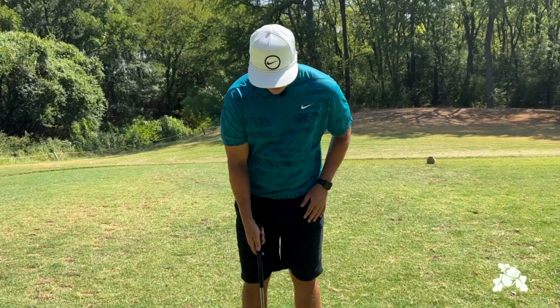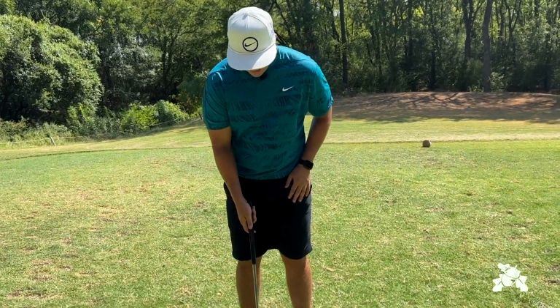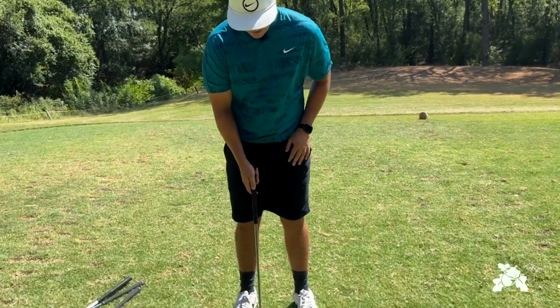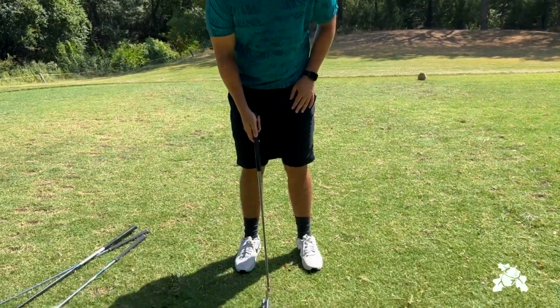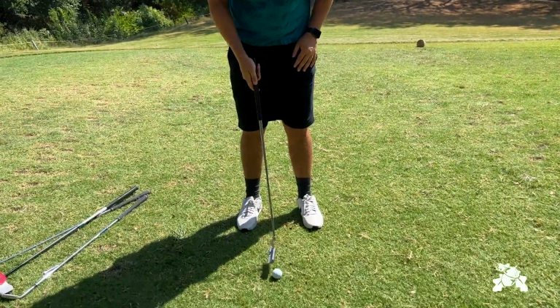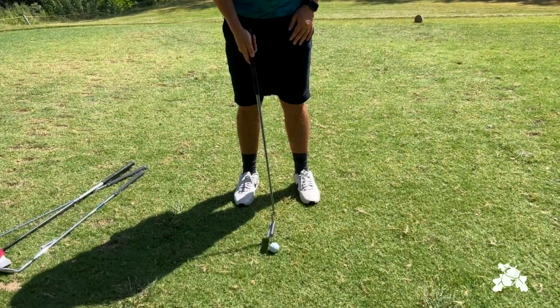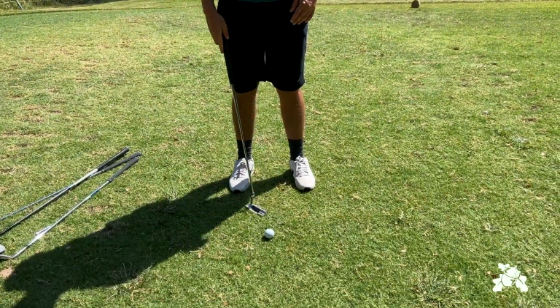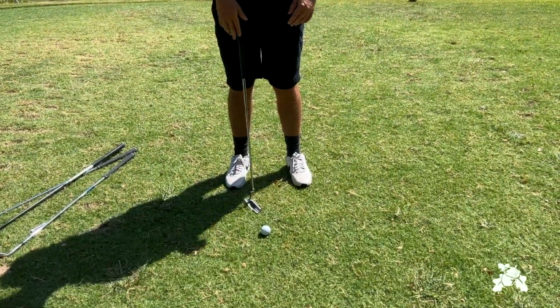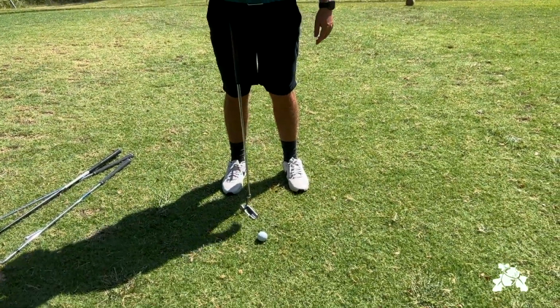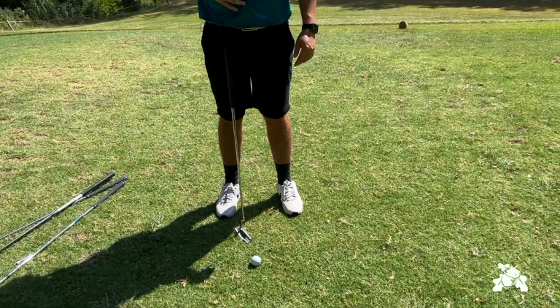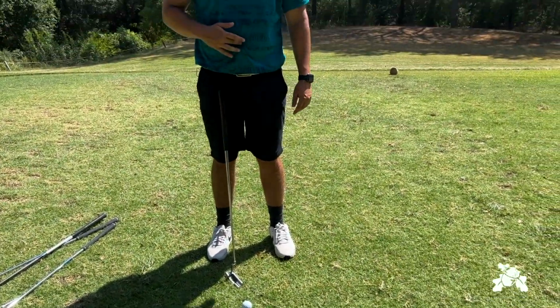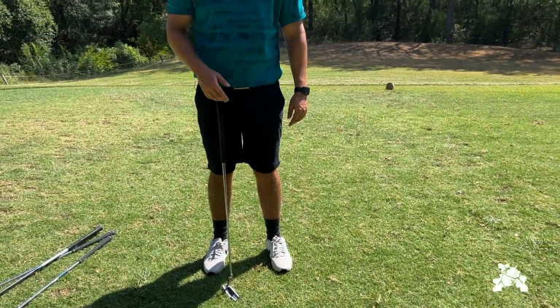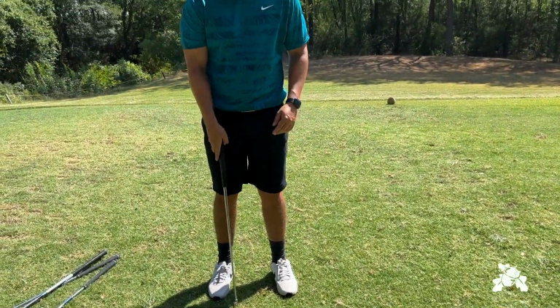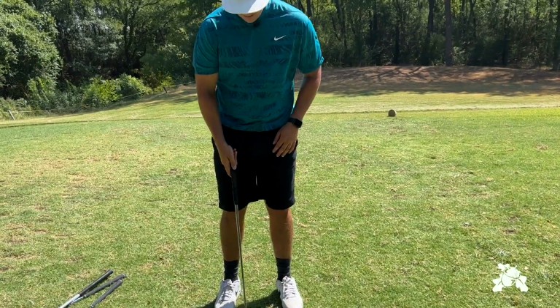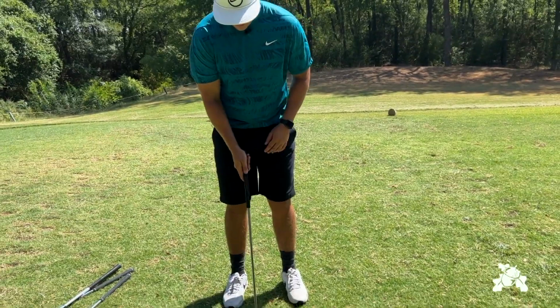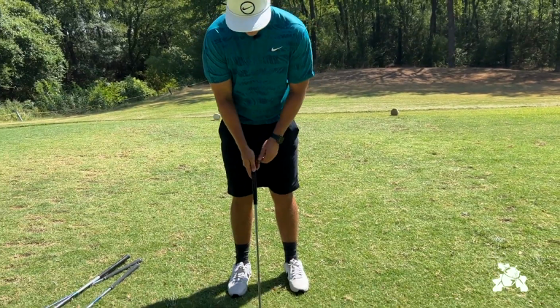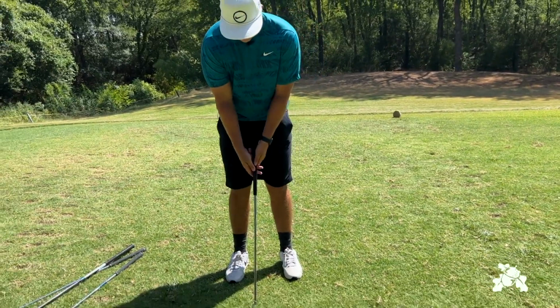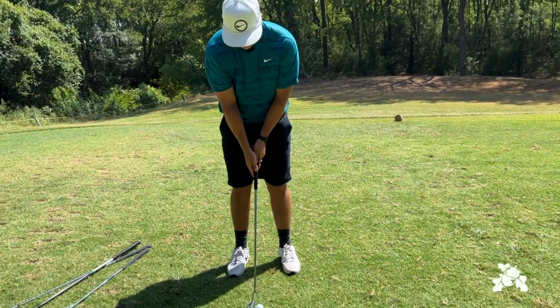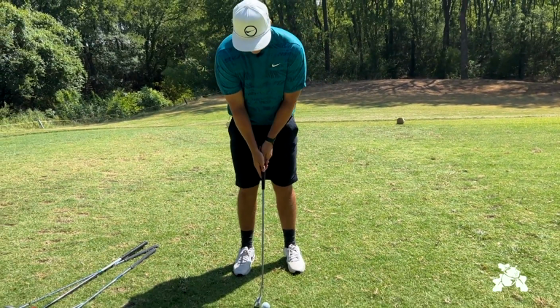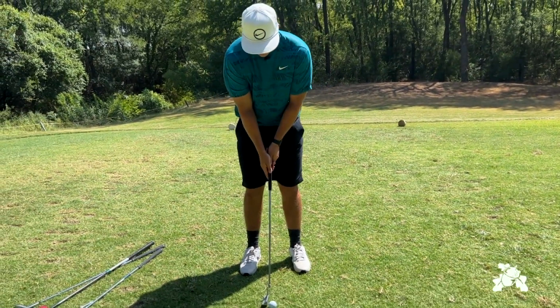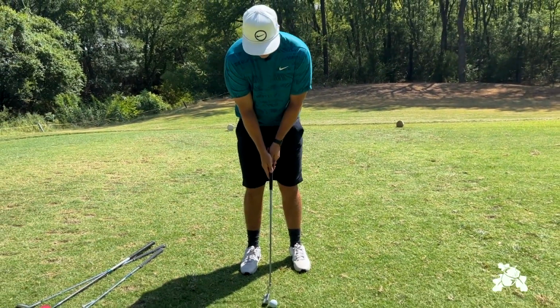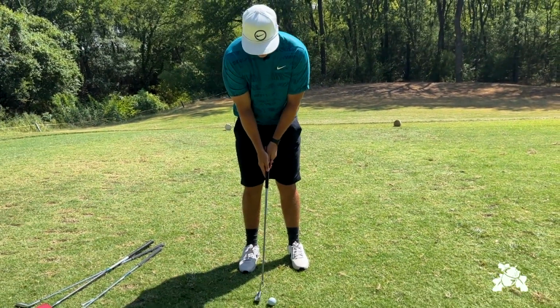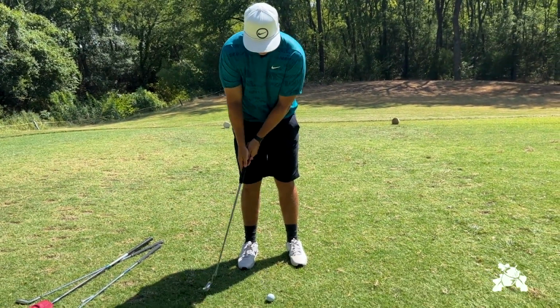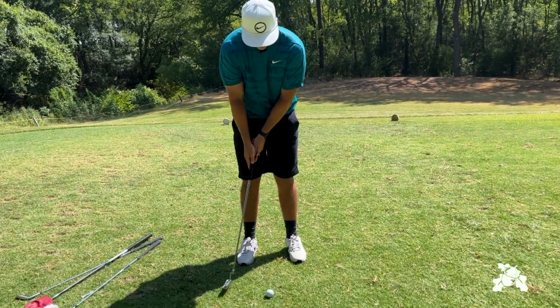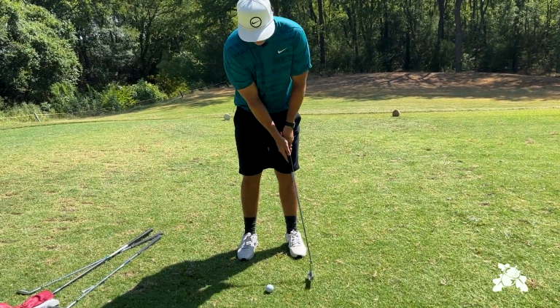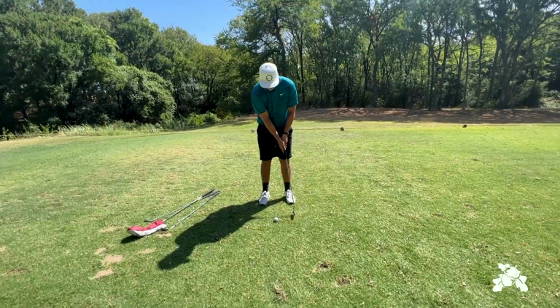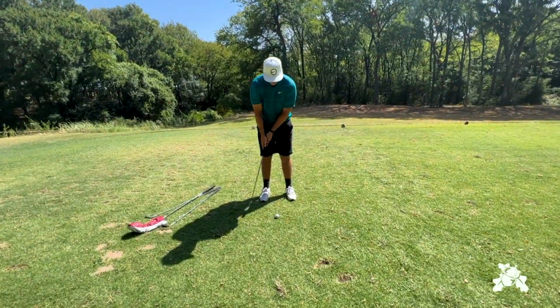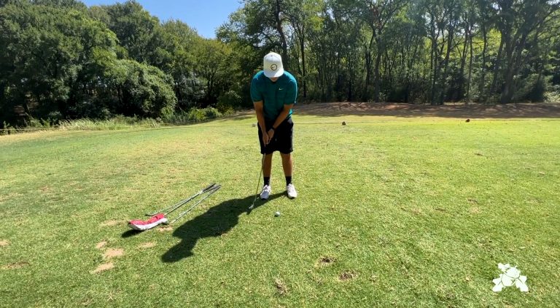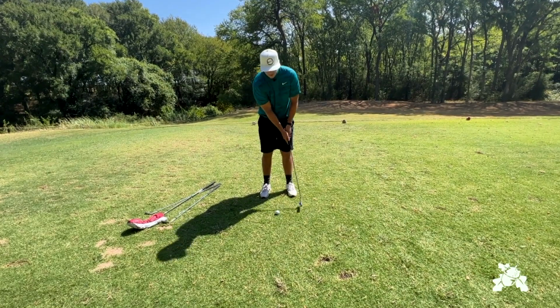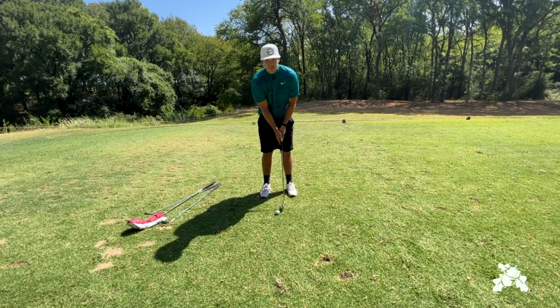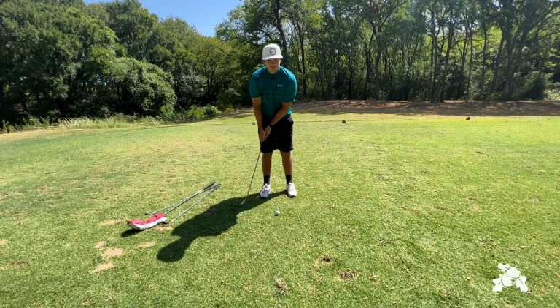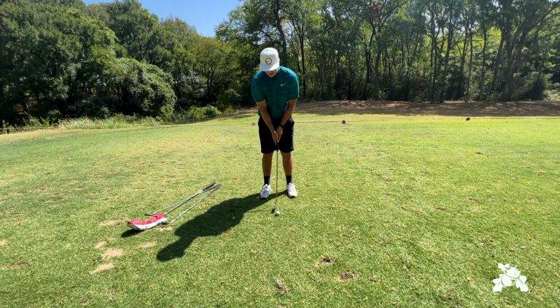Going into setup, want to make sure the ball is somewhere even with our belly button. And then with the stroke, just from one foot to the other — that's as big as we want to make it.